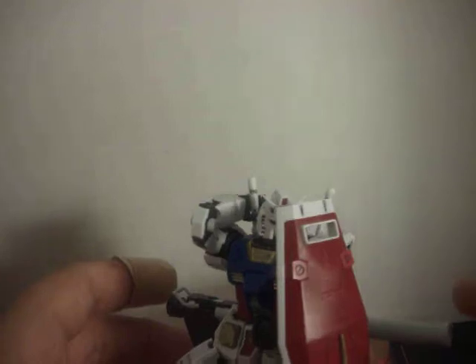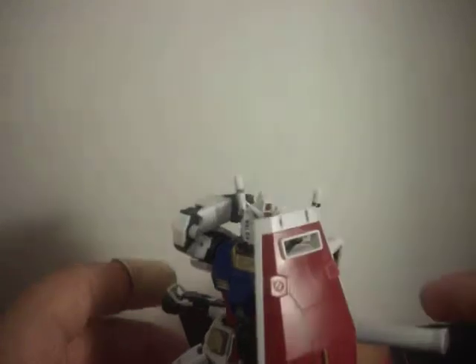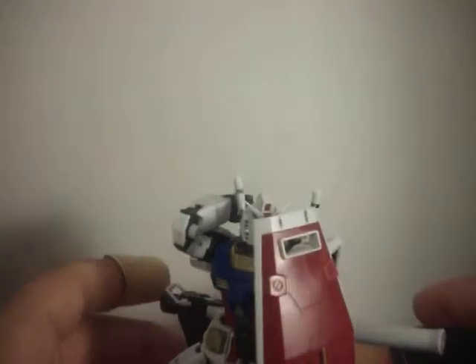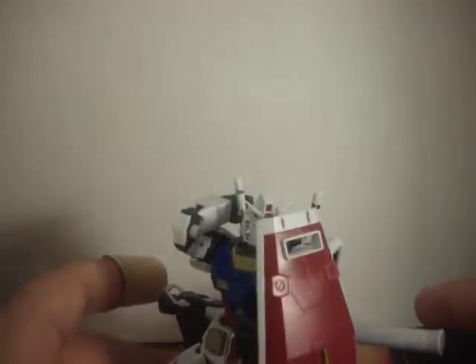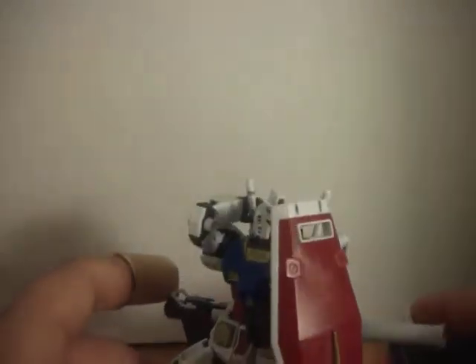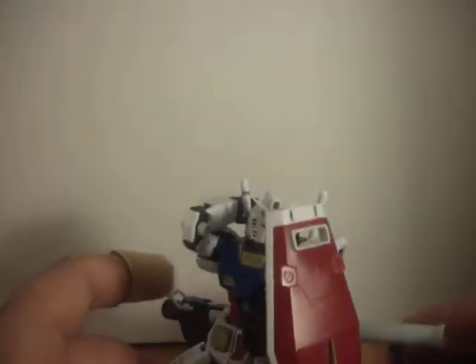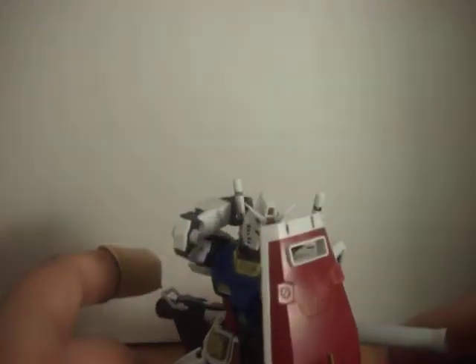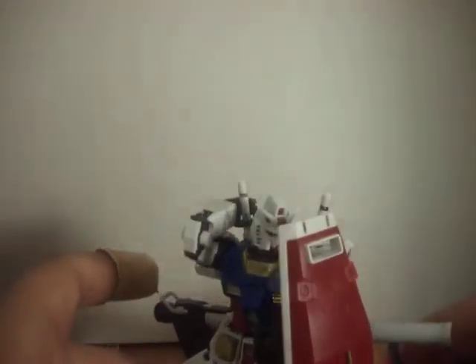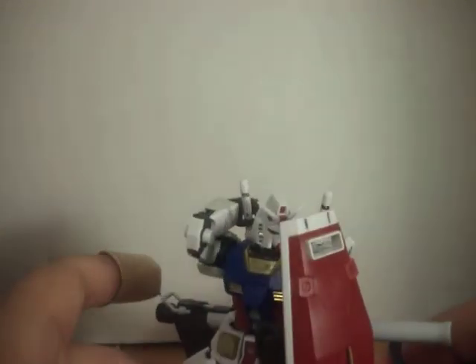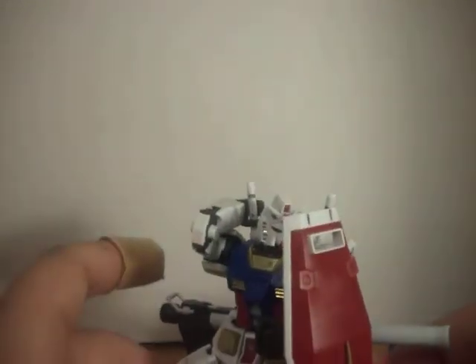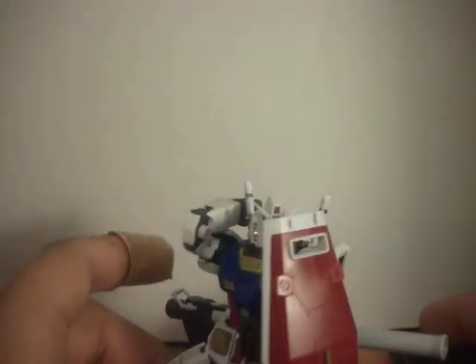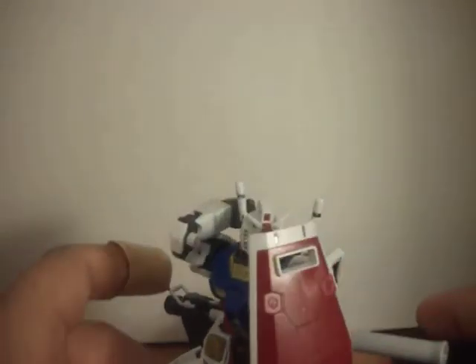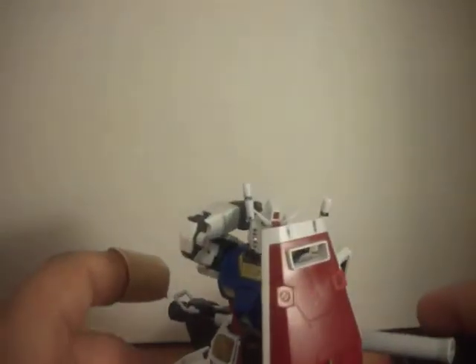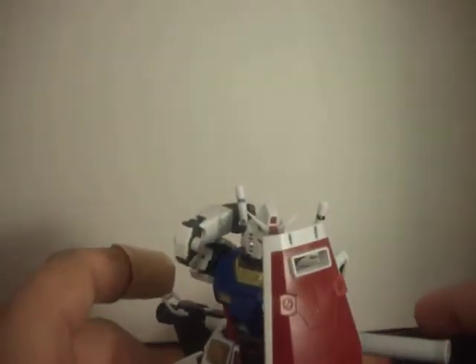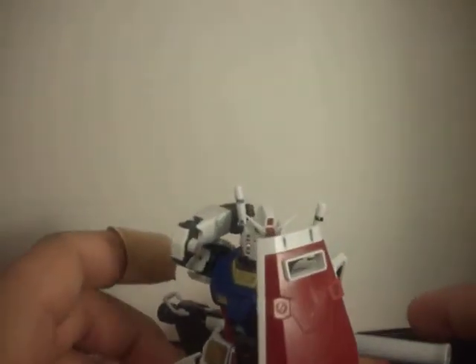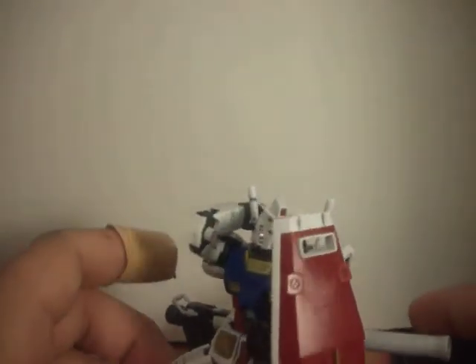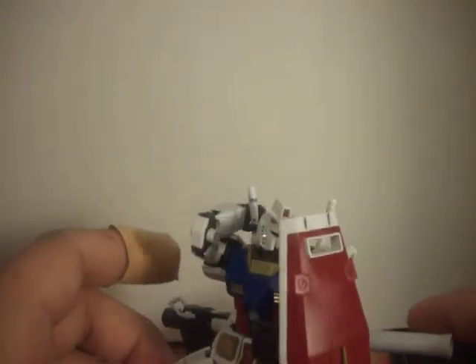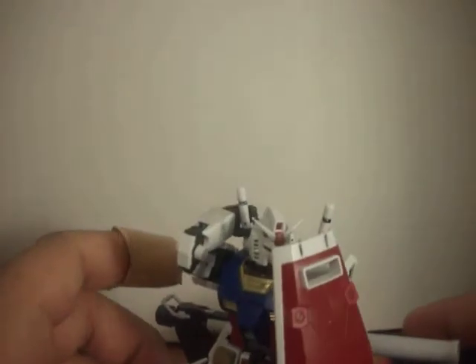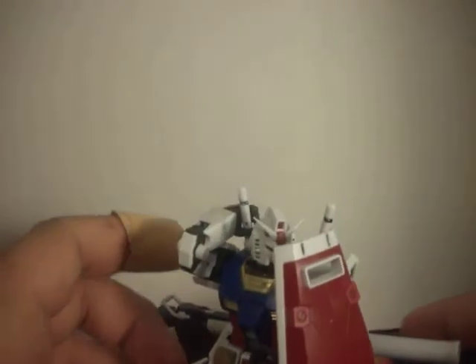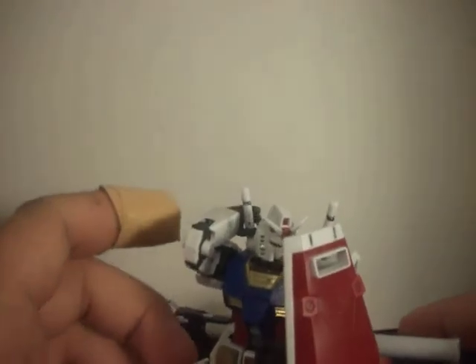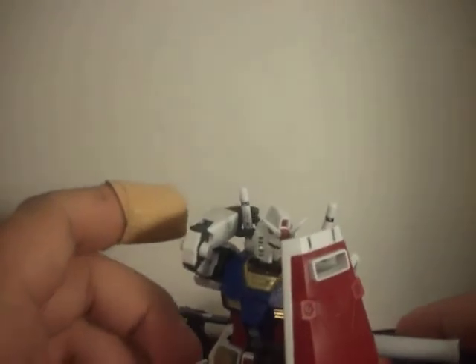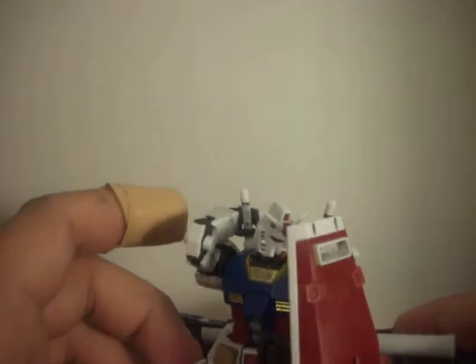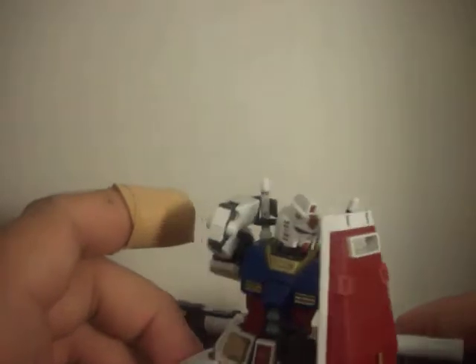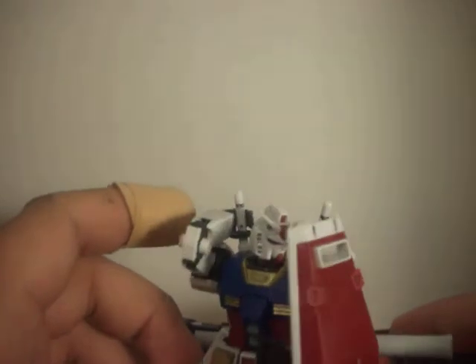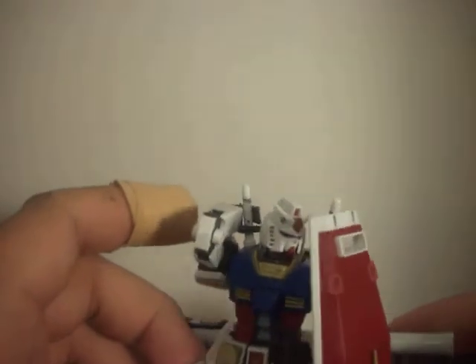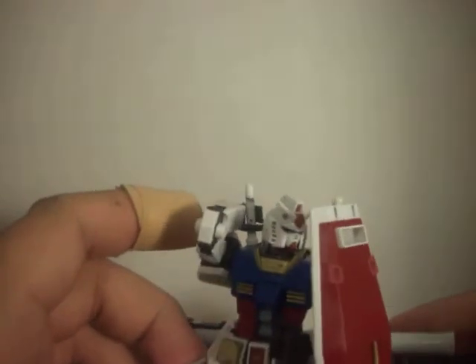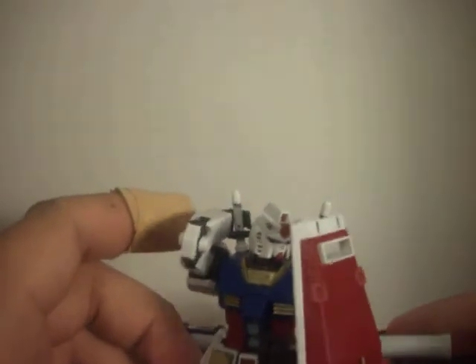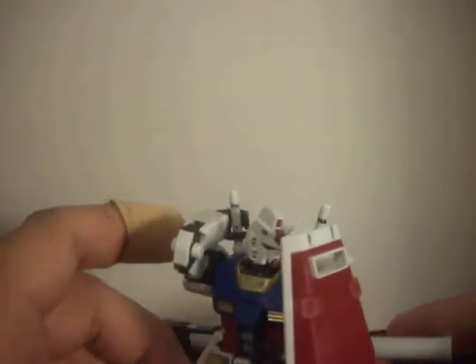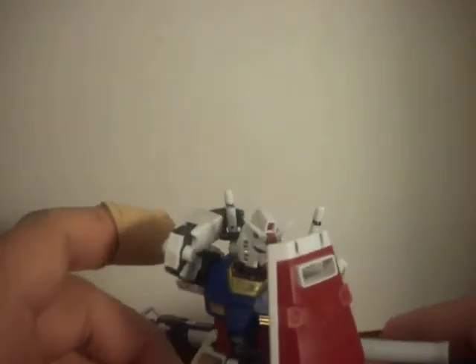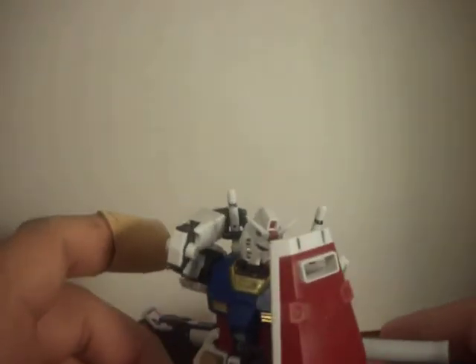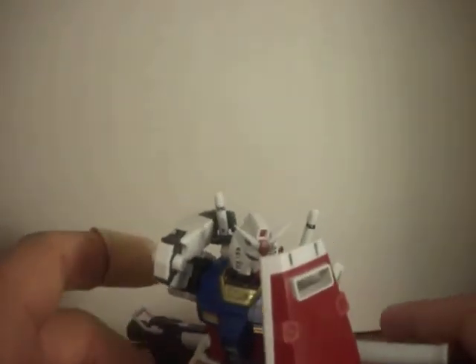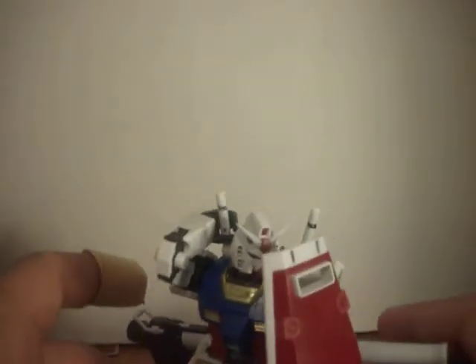Hello Gundam Enthusiasts, this is Gundam Legacy Extreme, here today to do a review on the 1/144 Real Grade RX-78-2 Gundam.